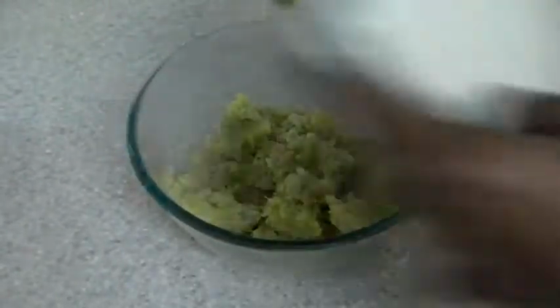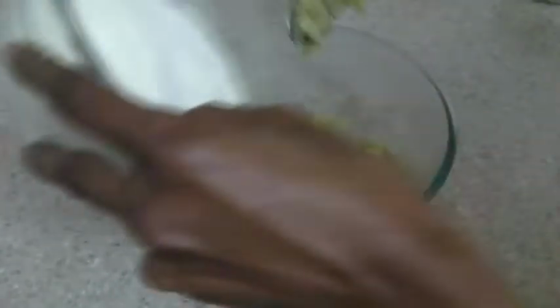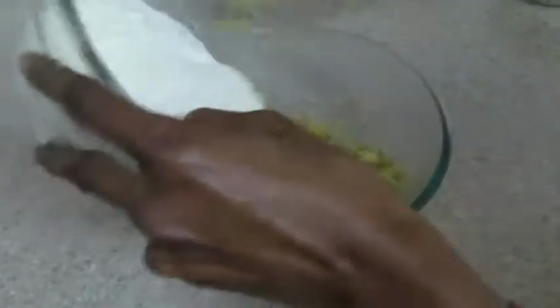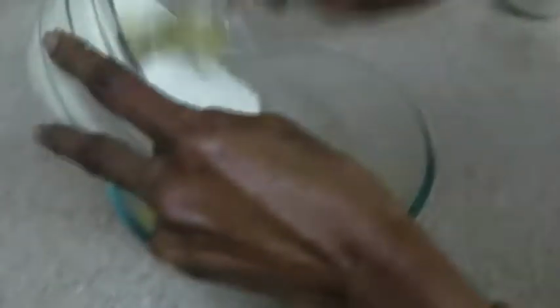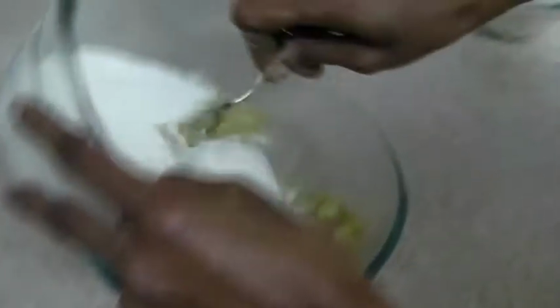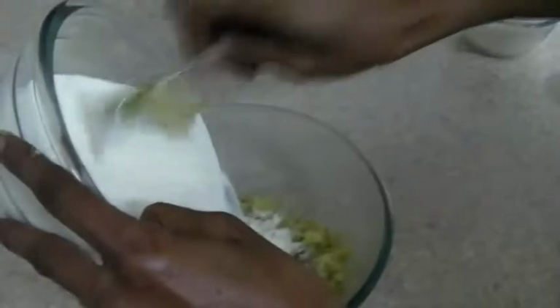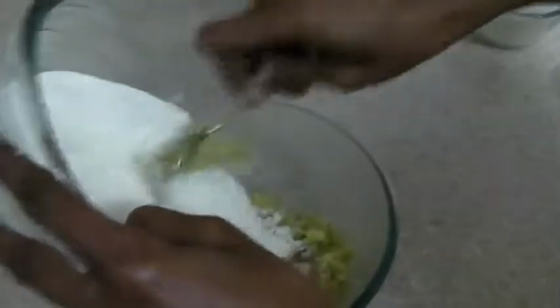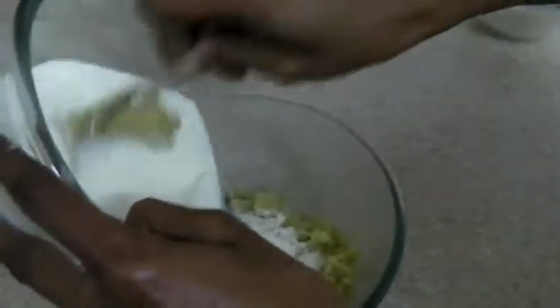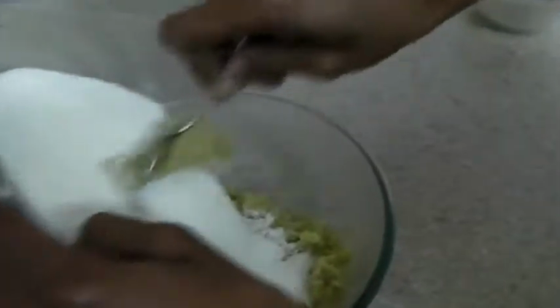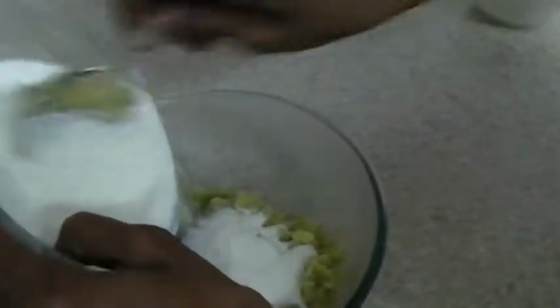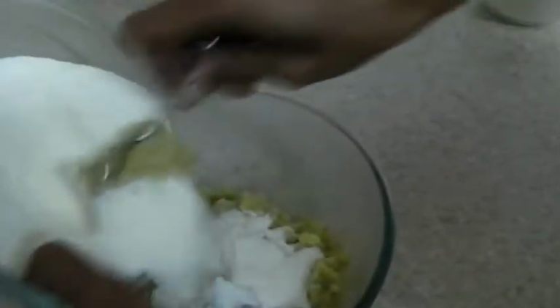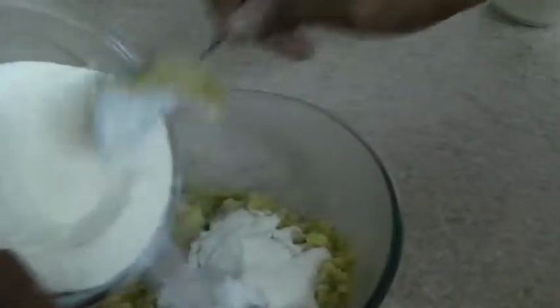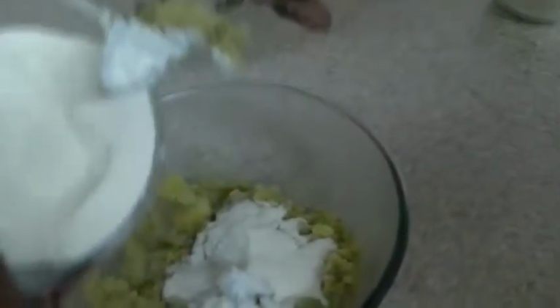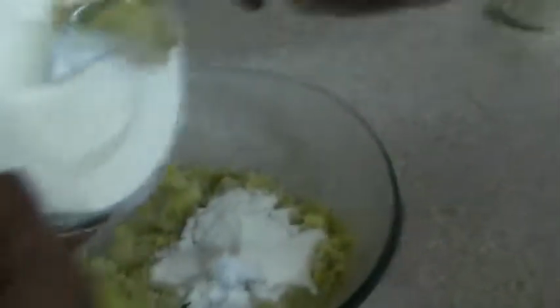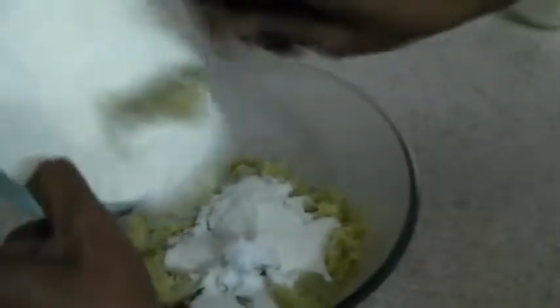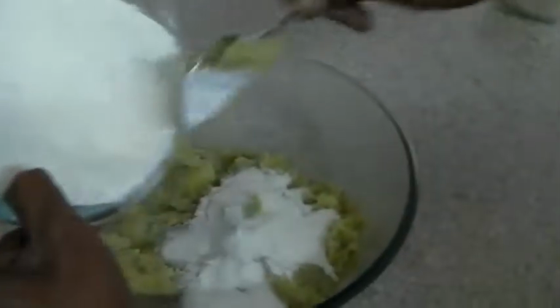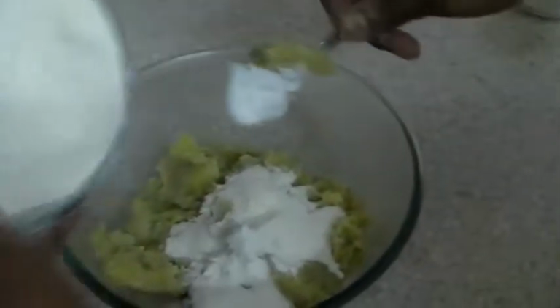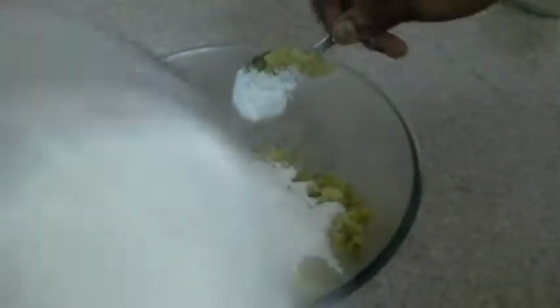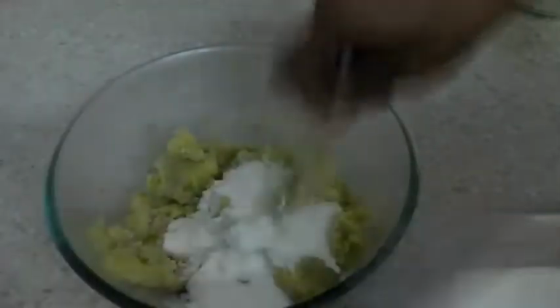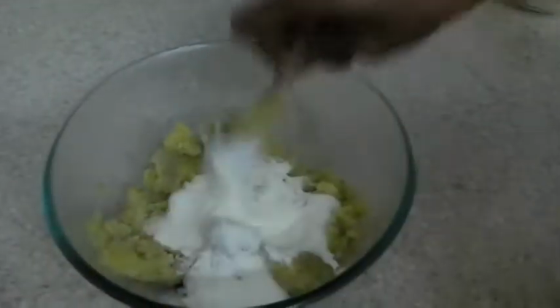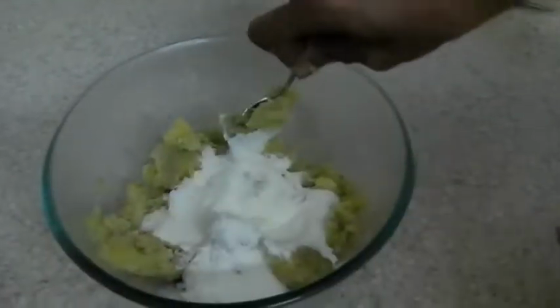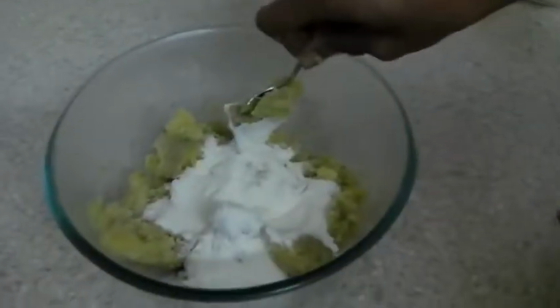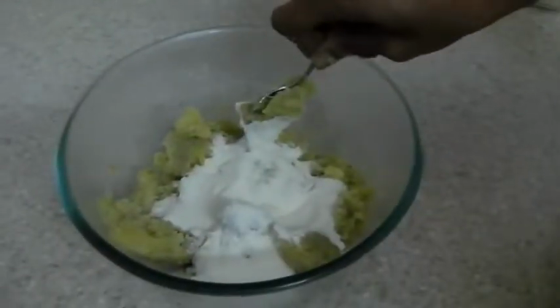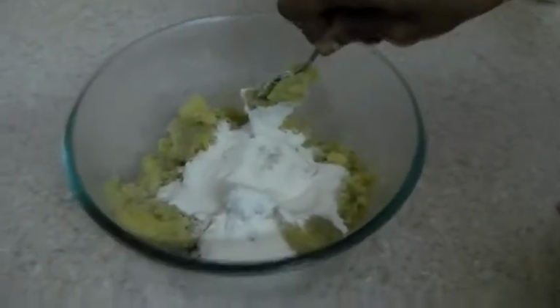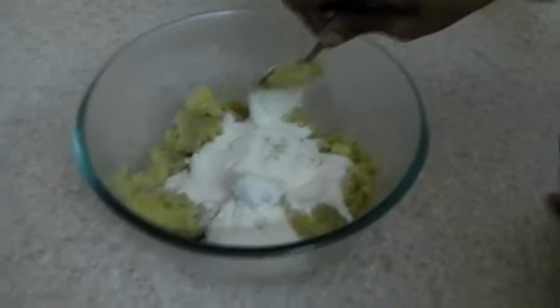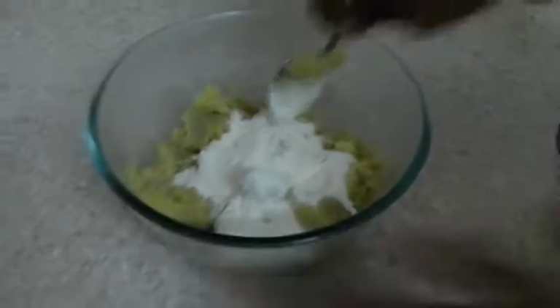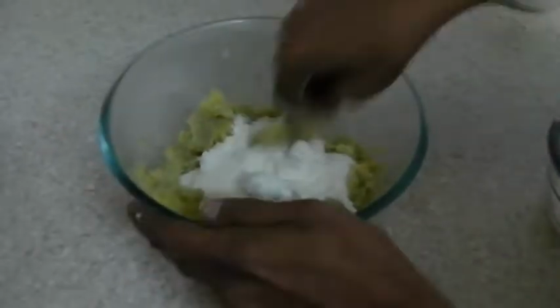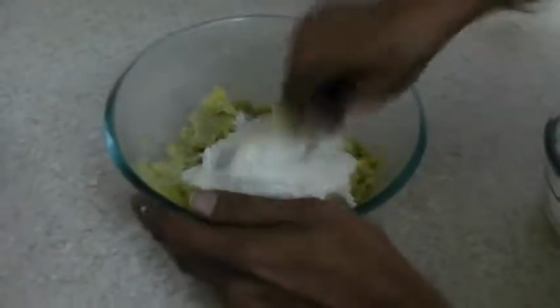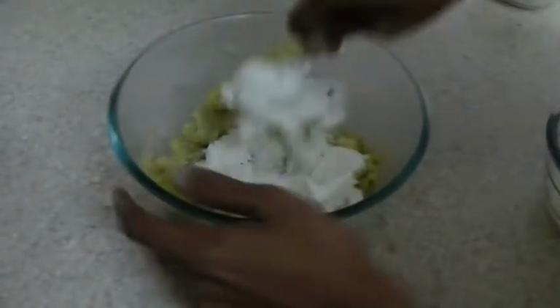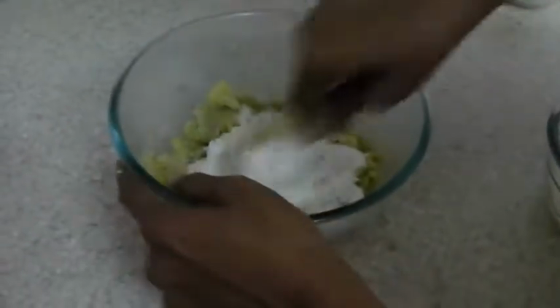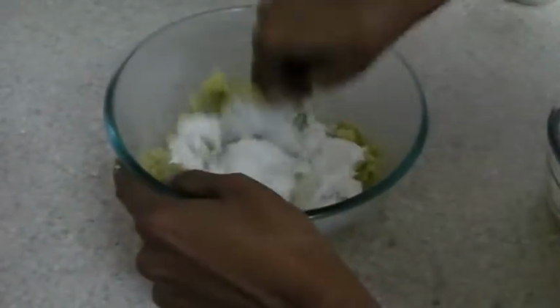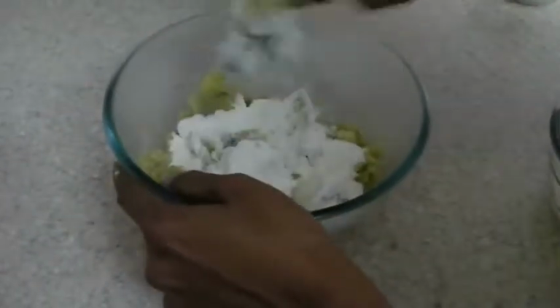Add in the milk powder and make a soft dough. You may add one or two spoons of milk if the dough is hard.